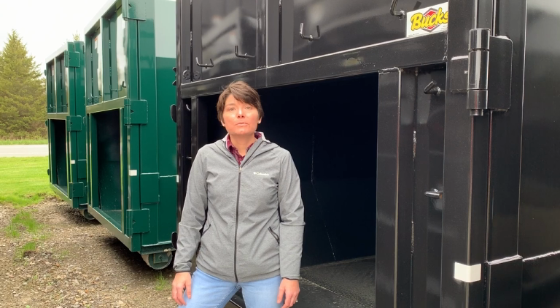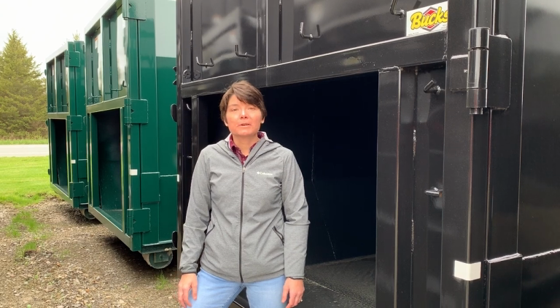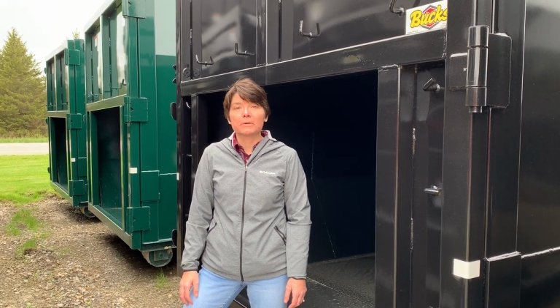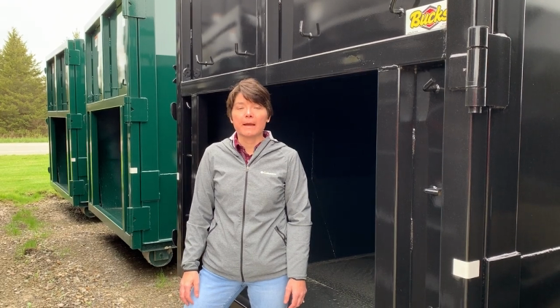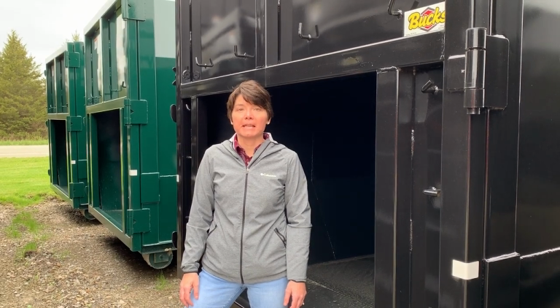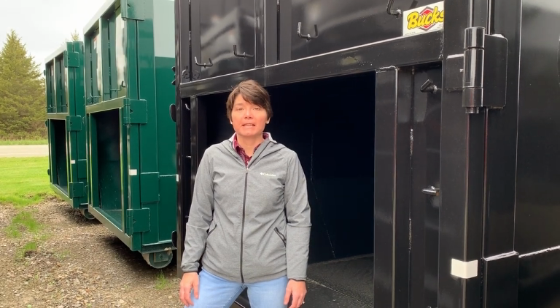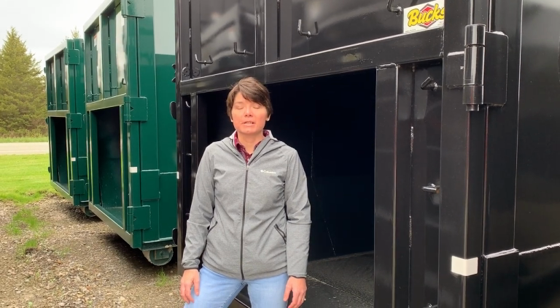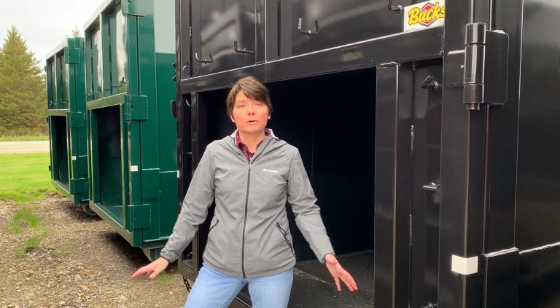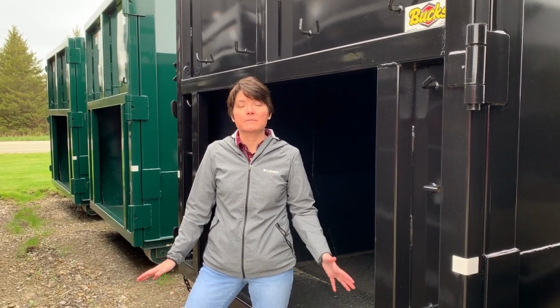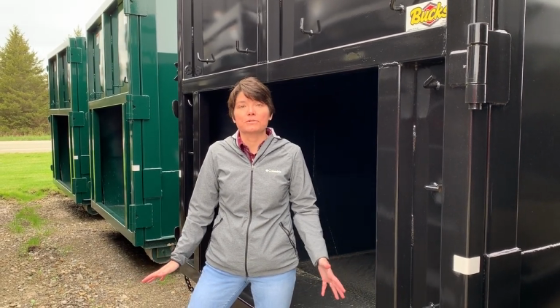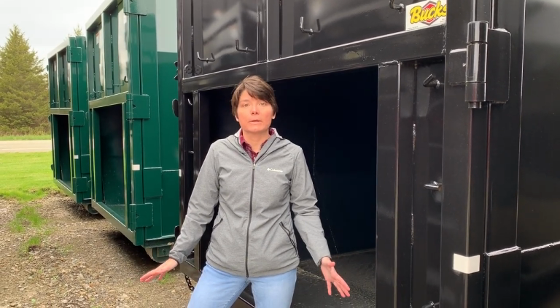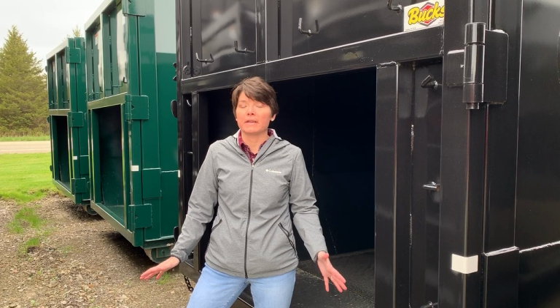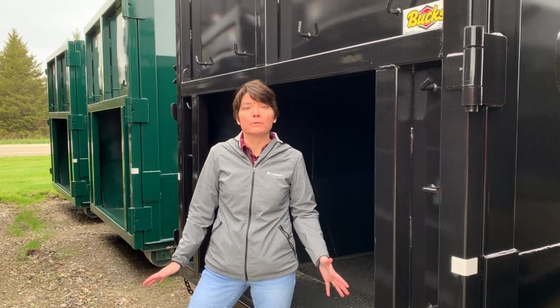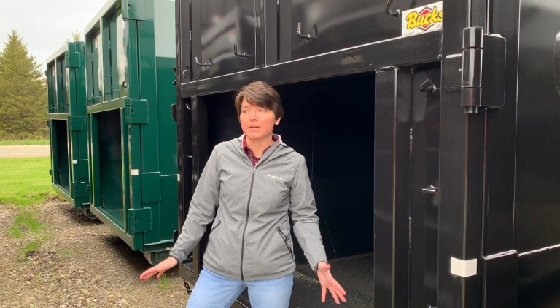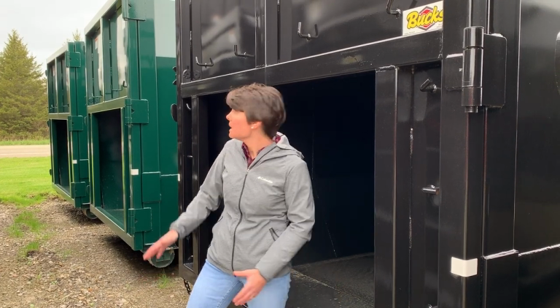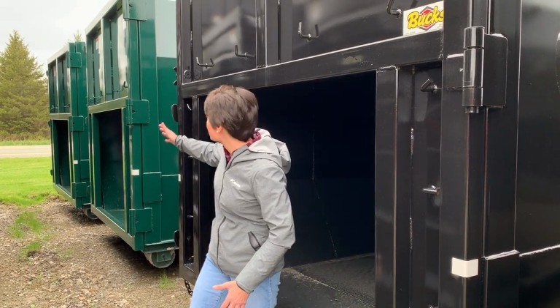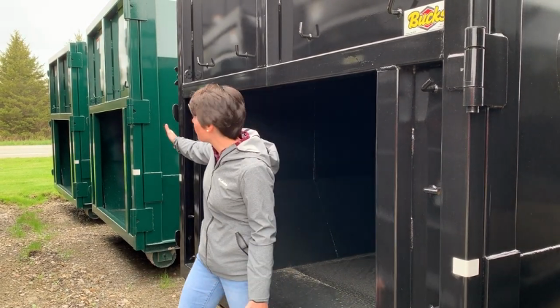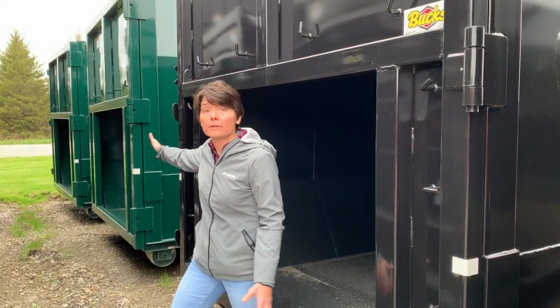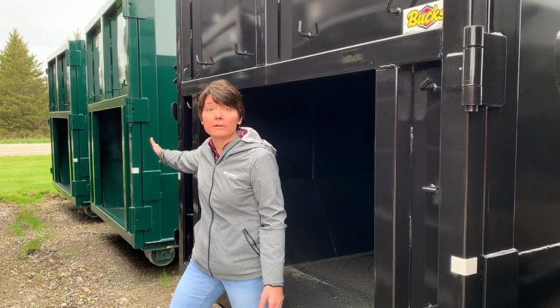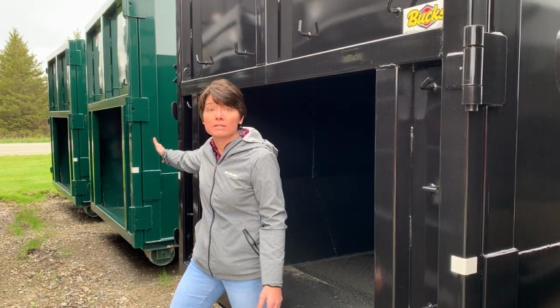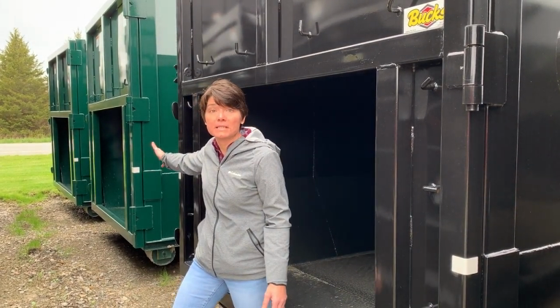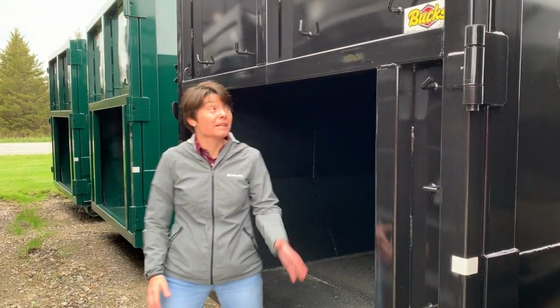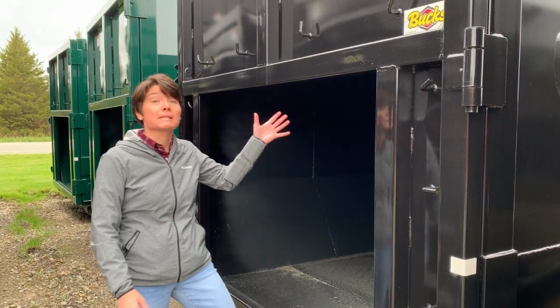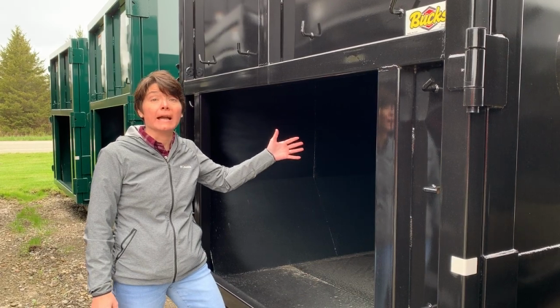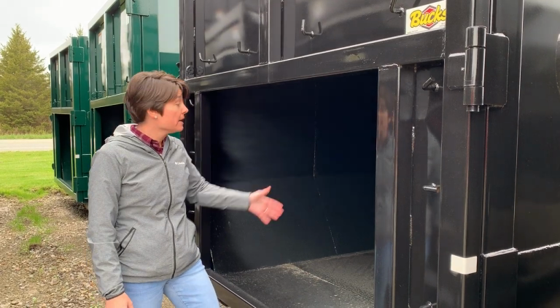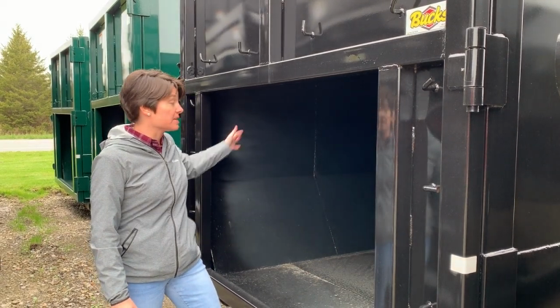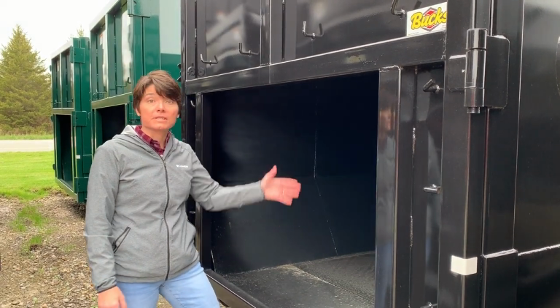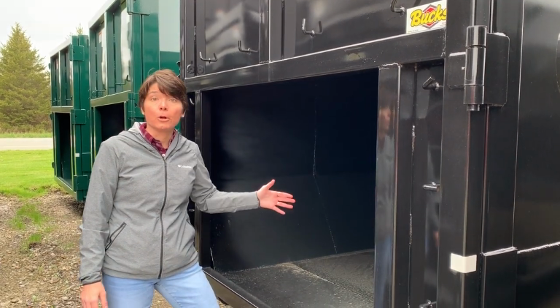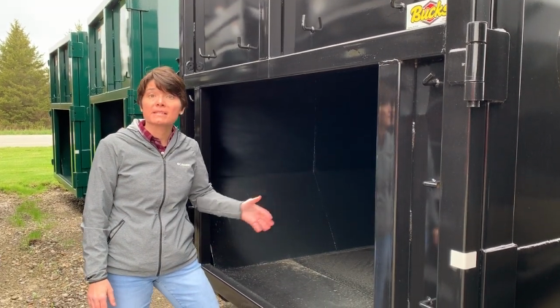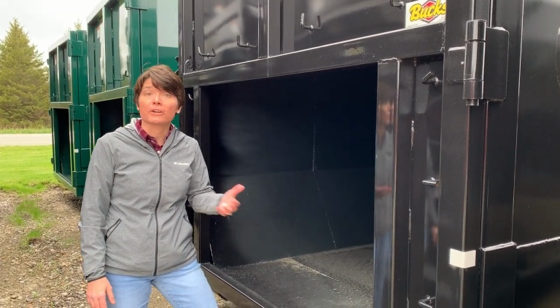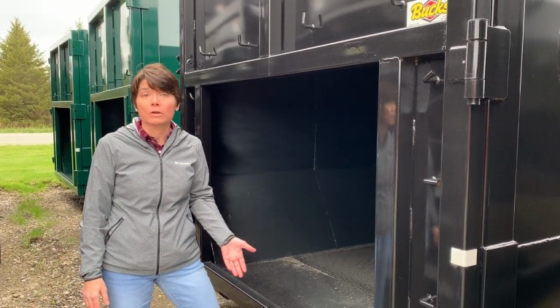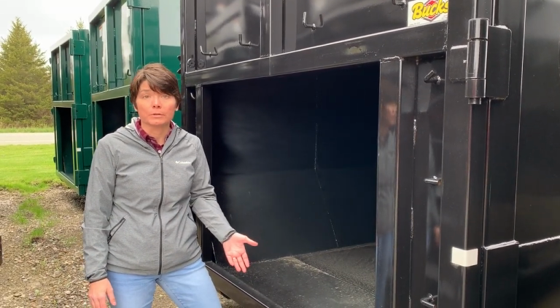Good morning, Crystal here with Bucks Fabricating again. I wanted to showcase some additional stock we have in our yard ready to go. We have some 40 yard matte green octagon receivers as well as some black. They have a standard receiver opening set up for a cable hookup only.